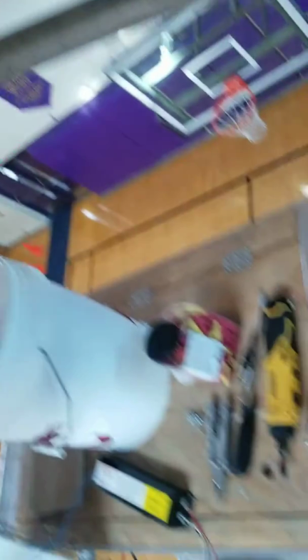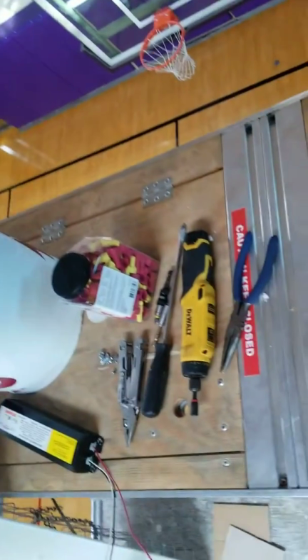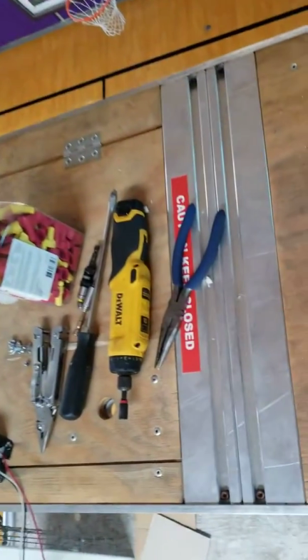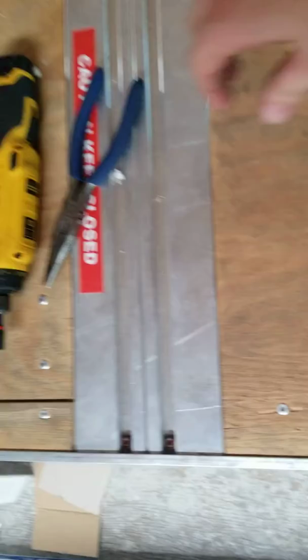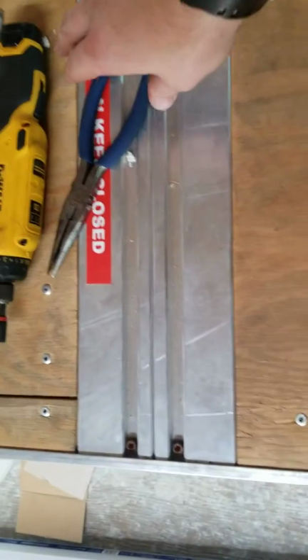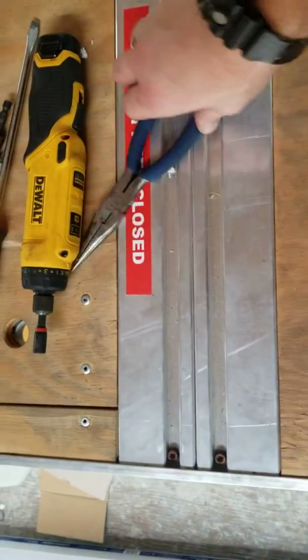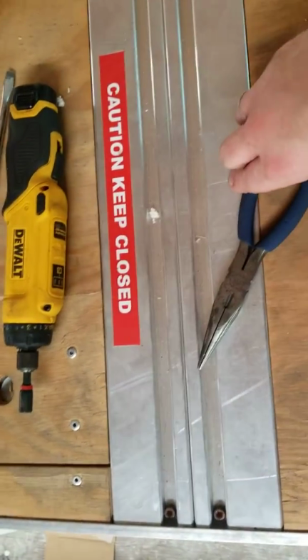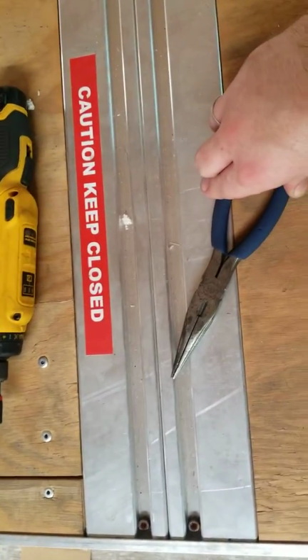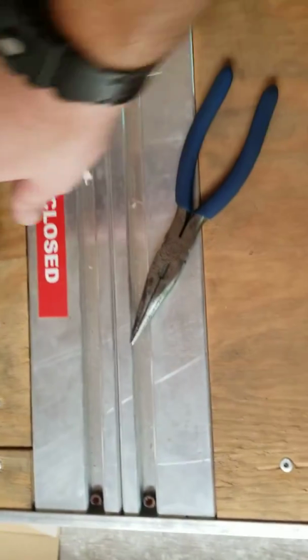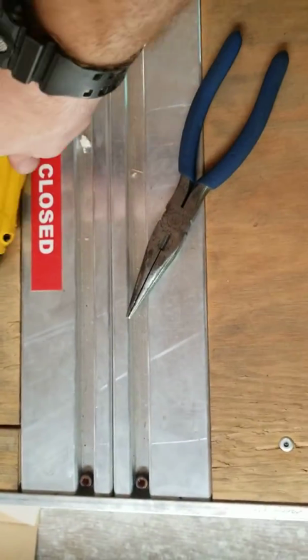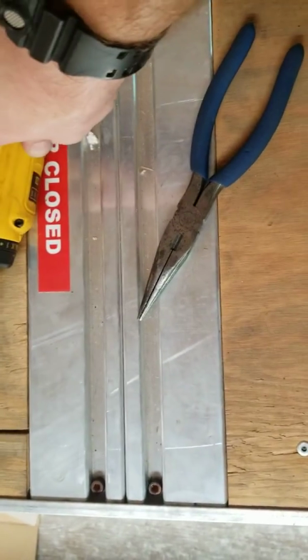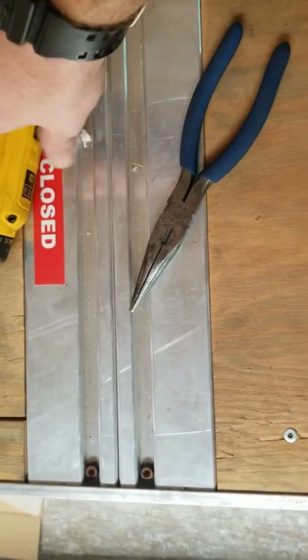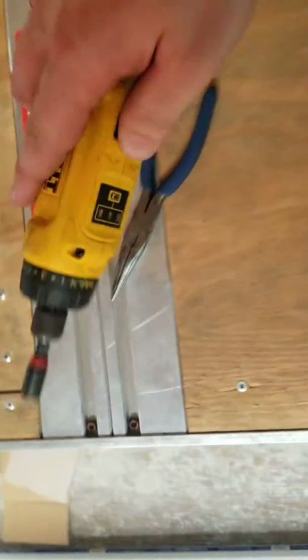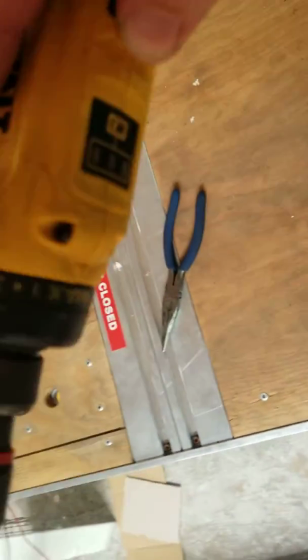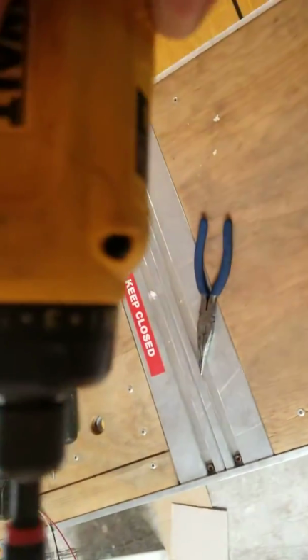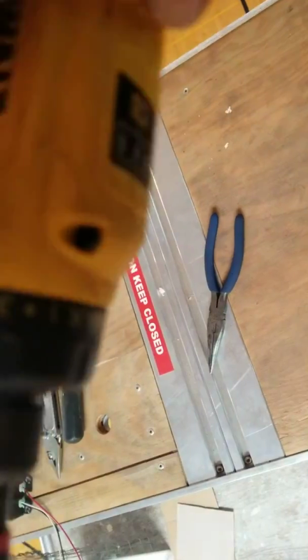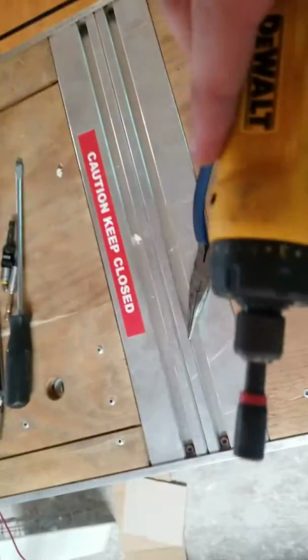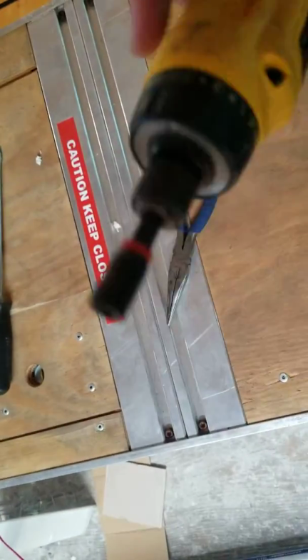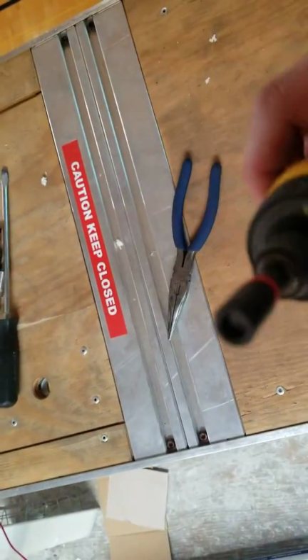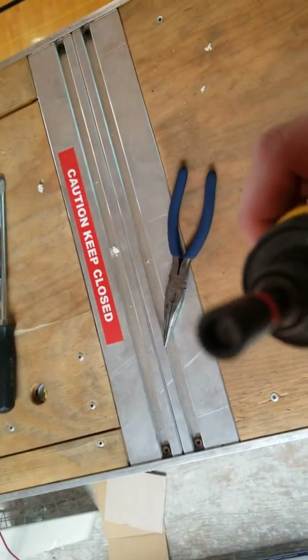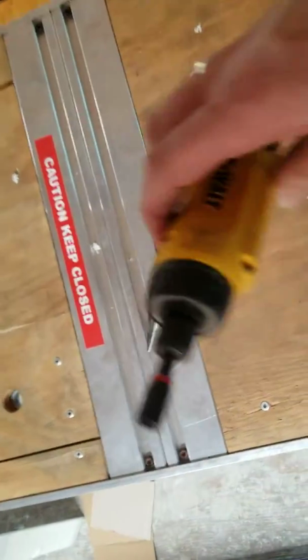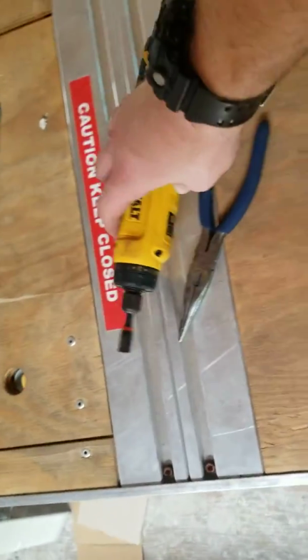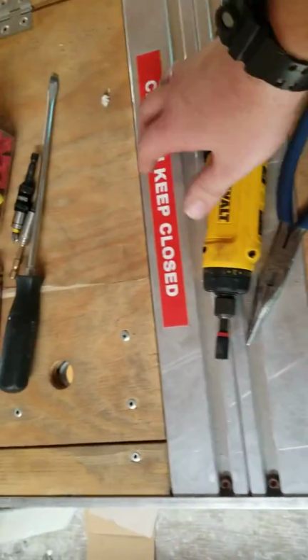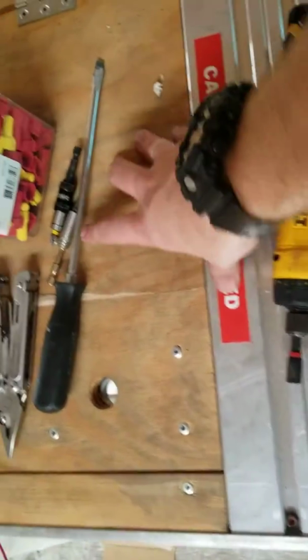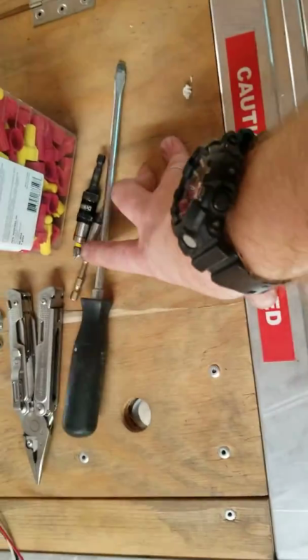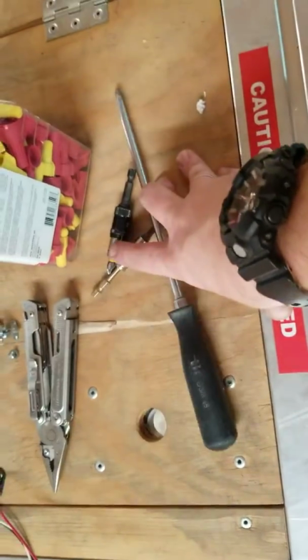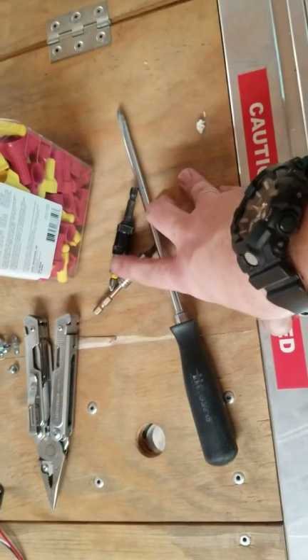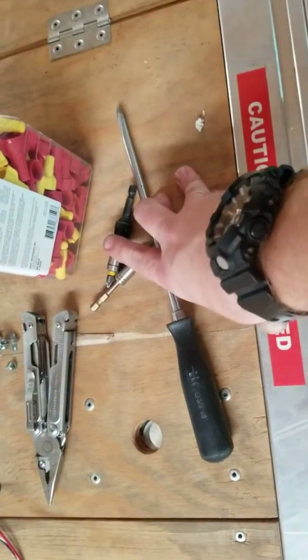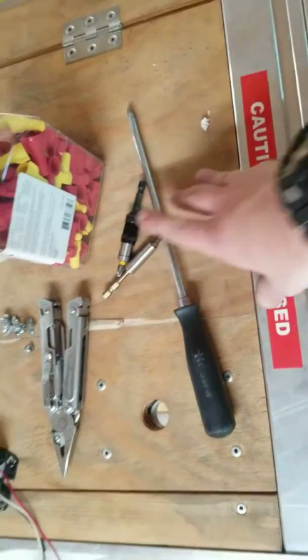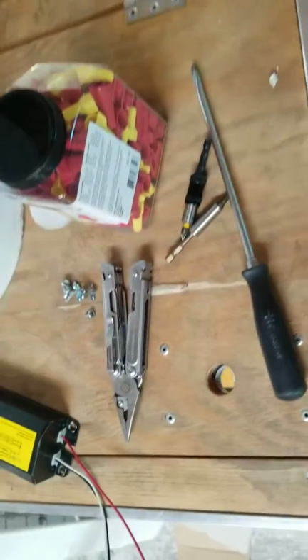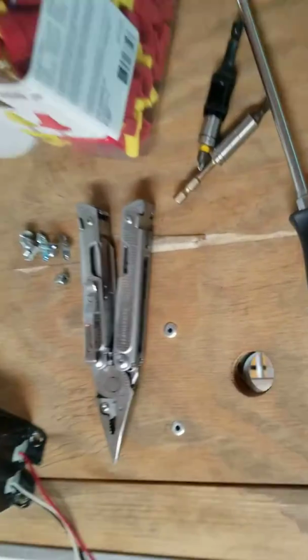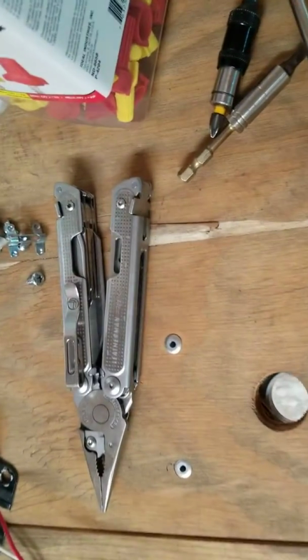You will need needle nose pliers. A little nut driver is preferred — the smallest one. Also a flathead bit, a Phillips bit, and I've got my Leatherman.